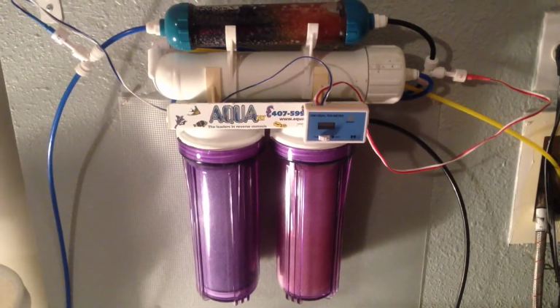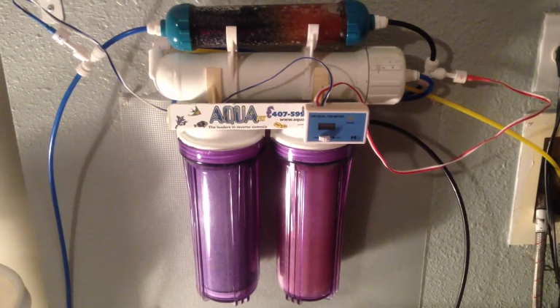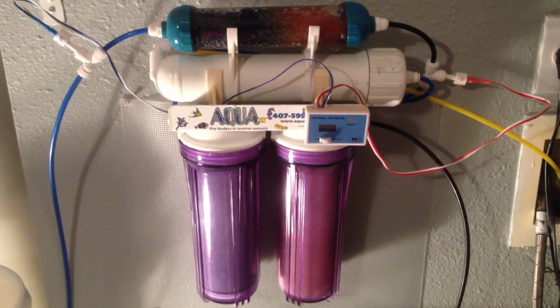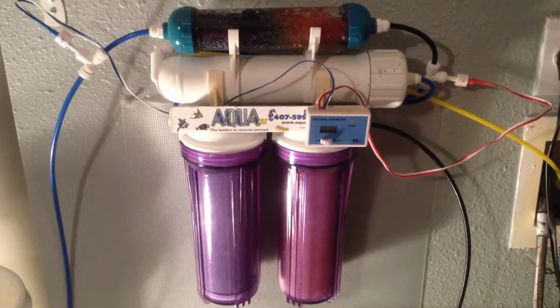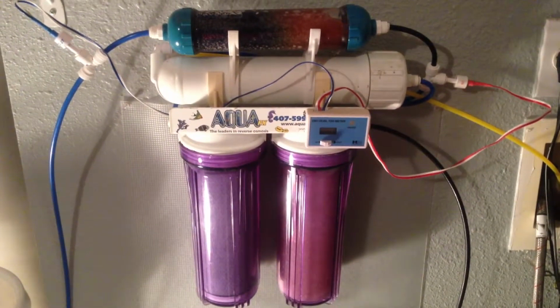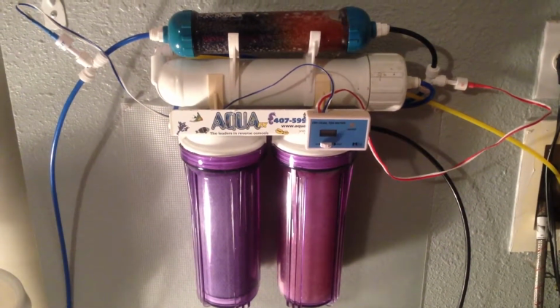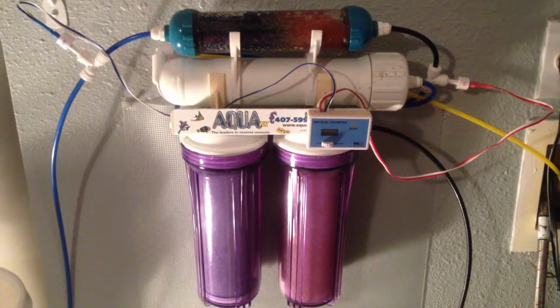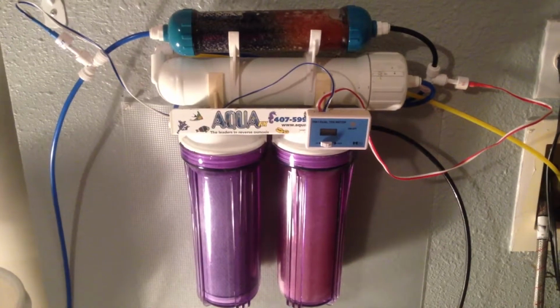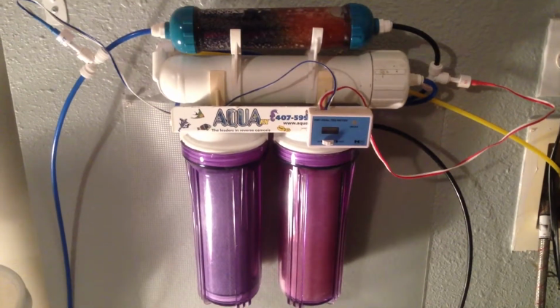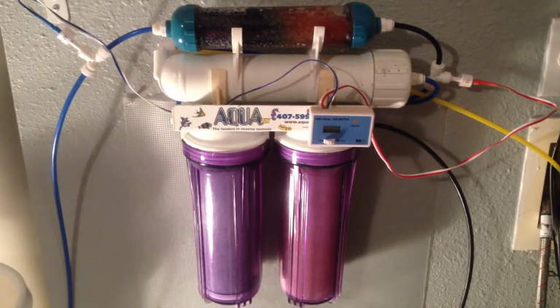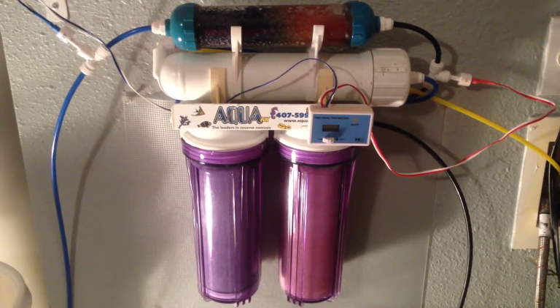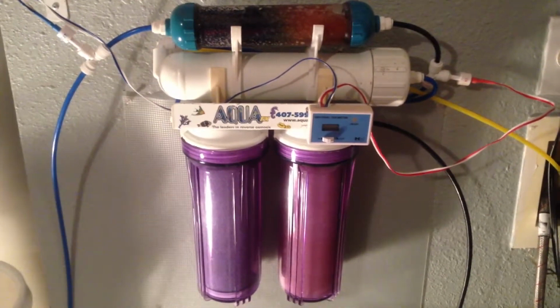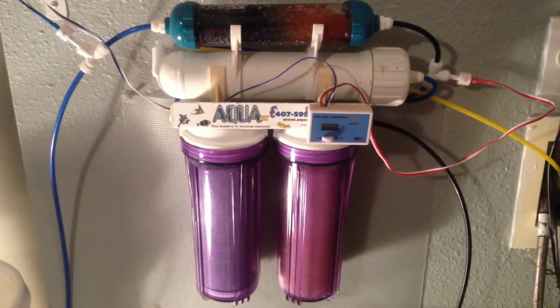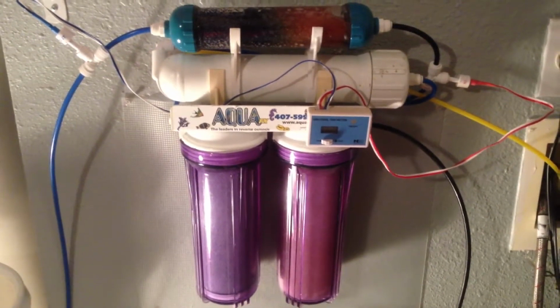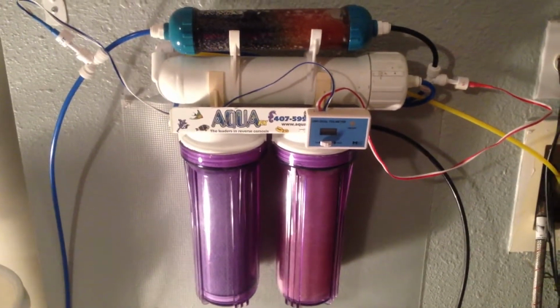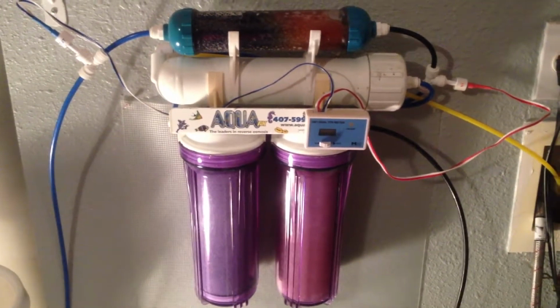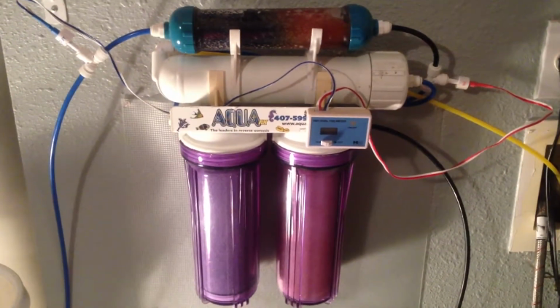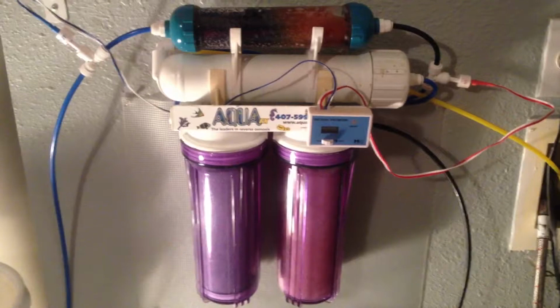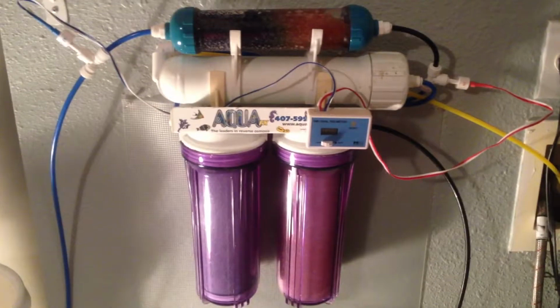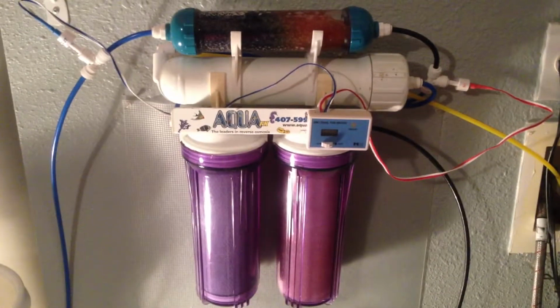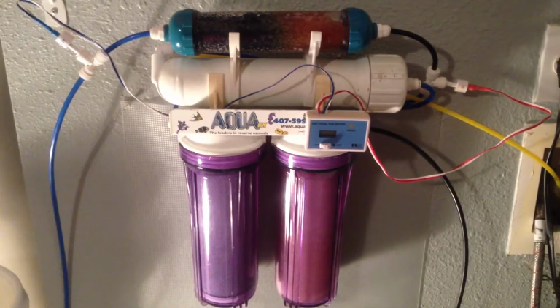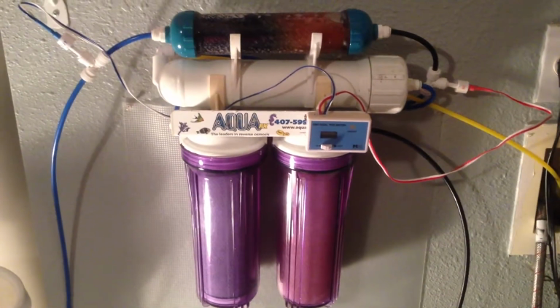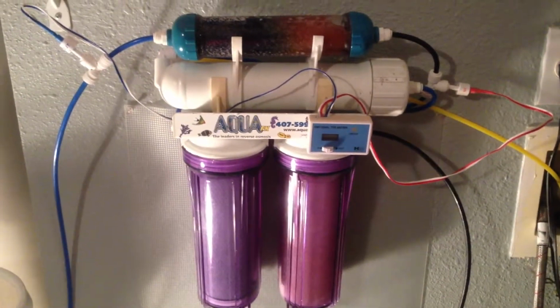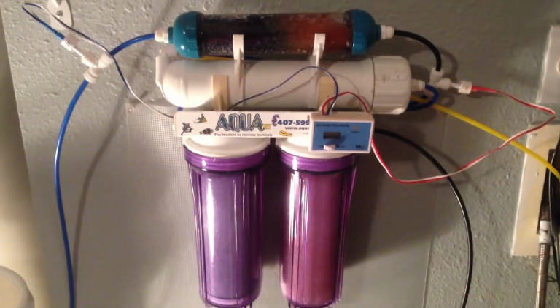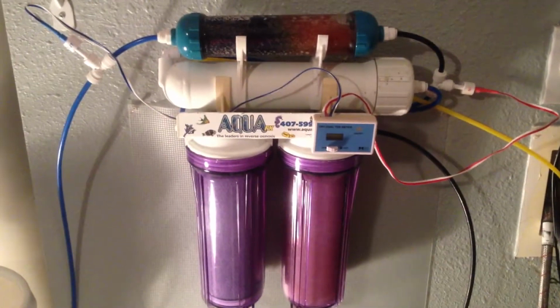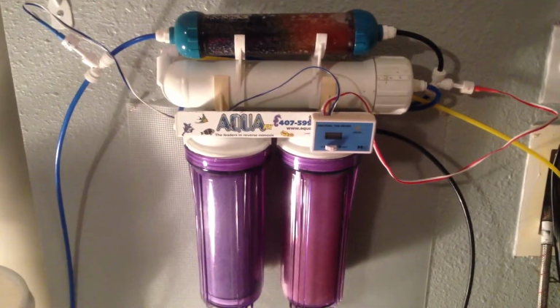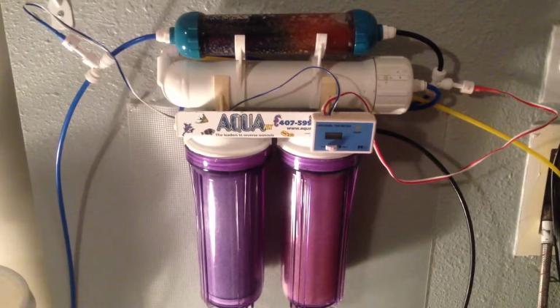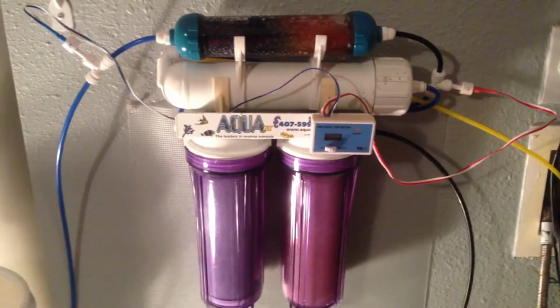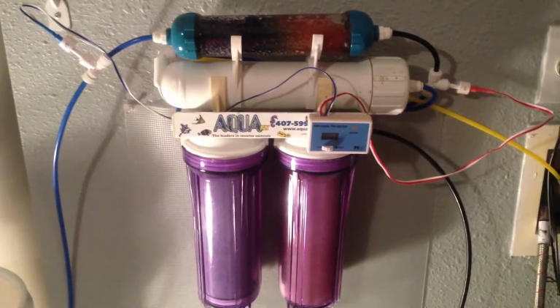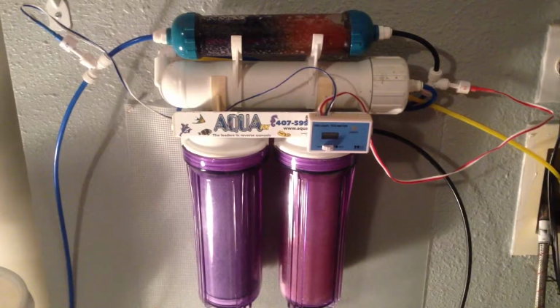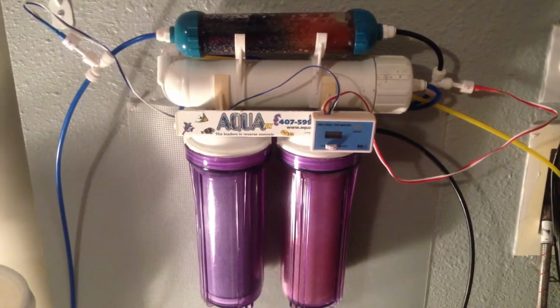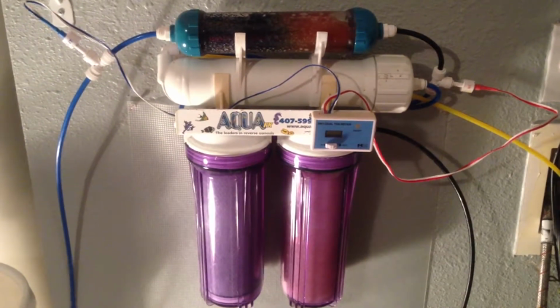When you go buy water from the store, some places might have their salinity at 1.025, some might have 1.018 or 1.029 — you never really know. With this unit, you can make your own water and you know exactly what salinity you're putting inside your tank every time.